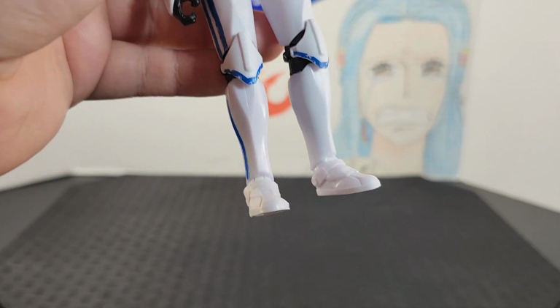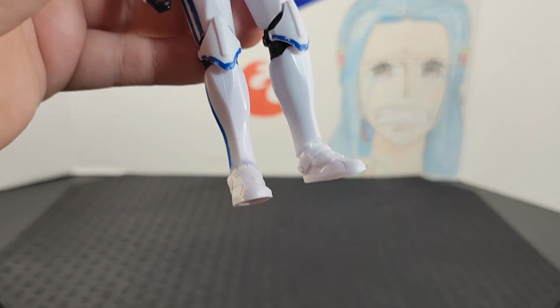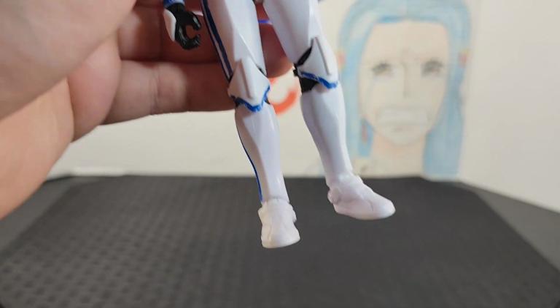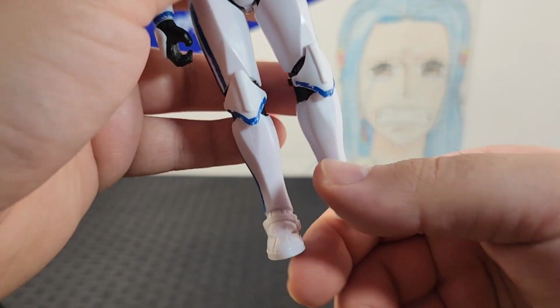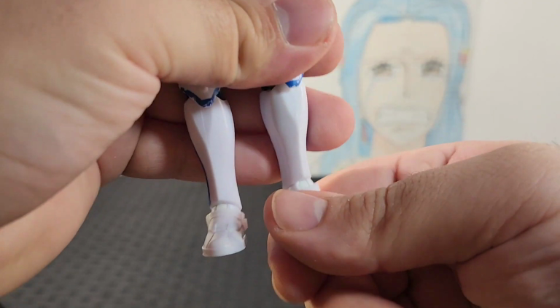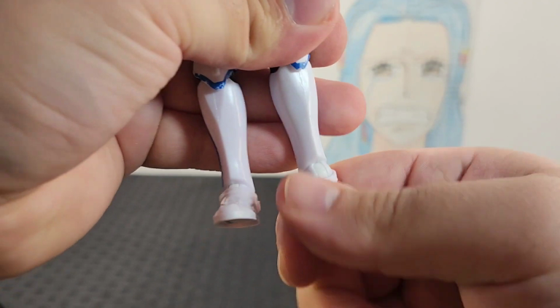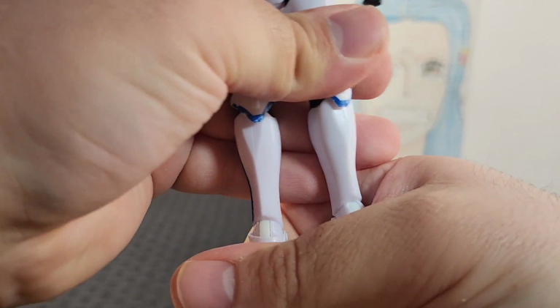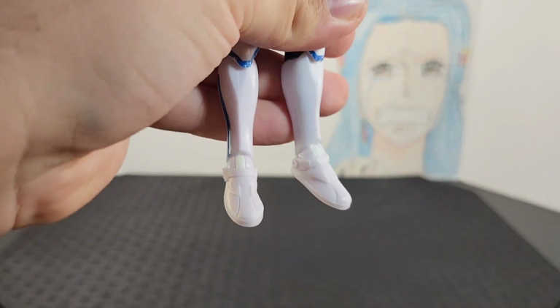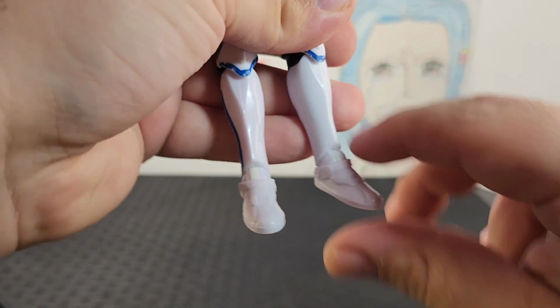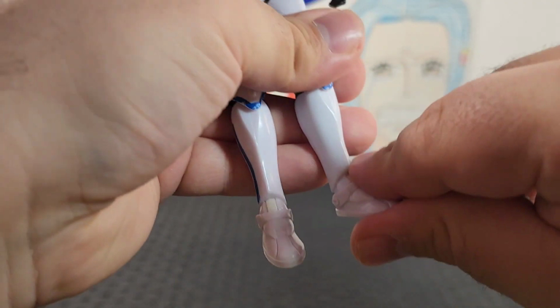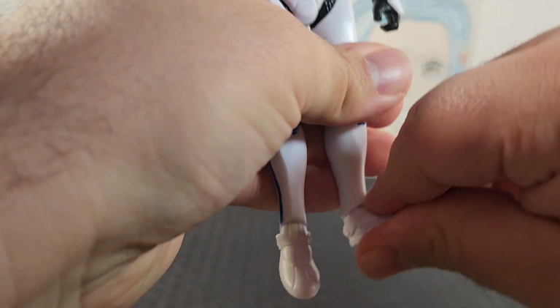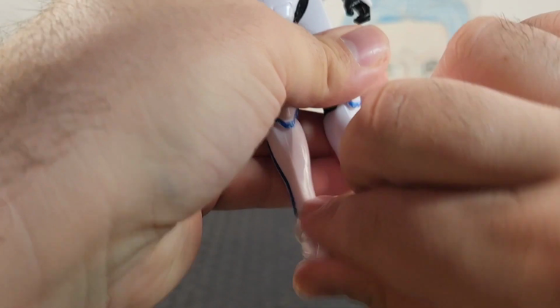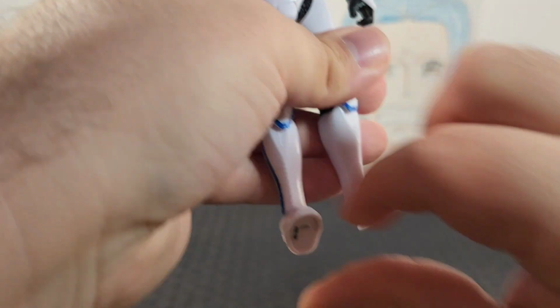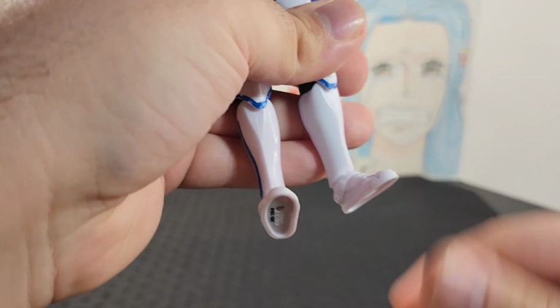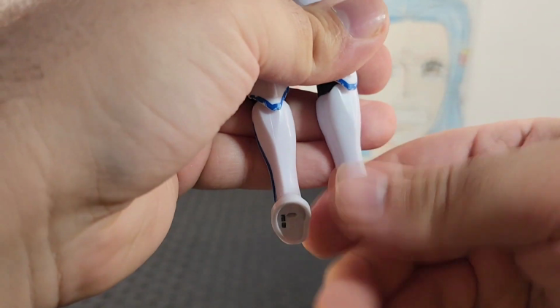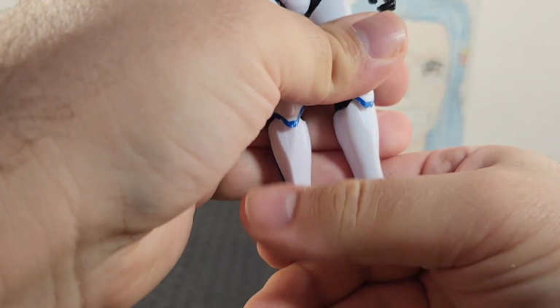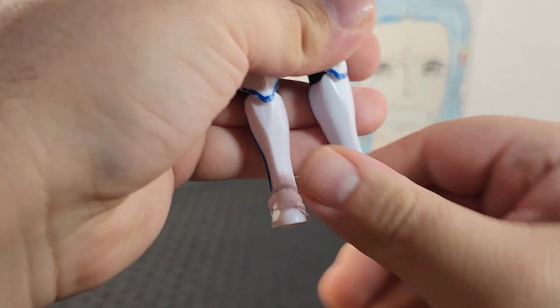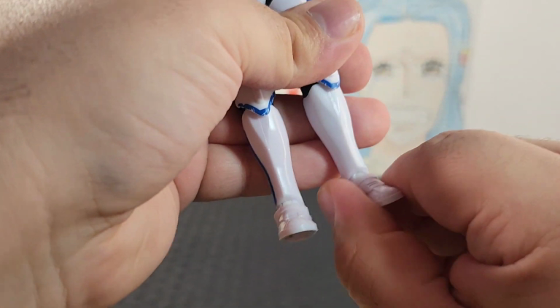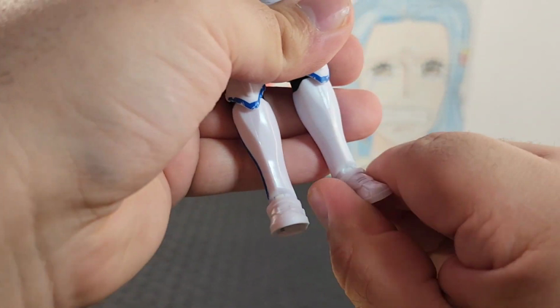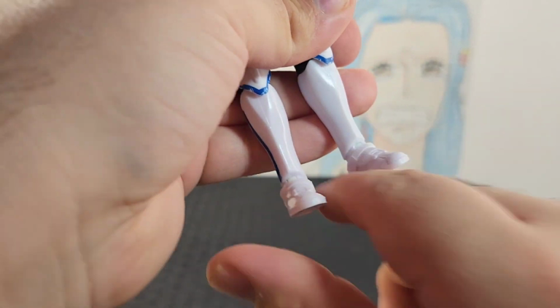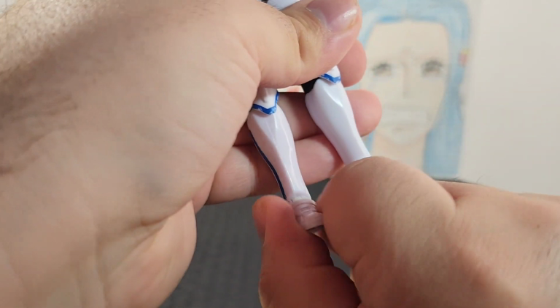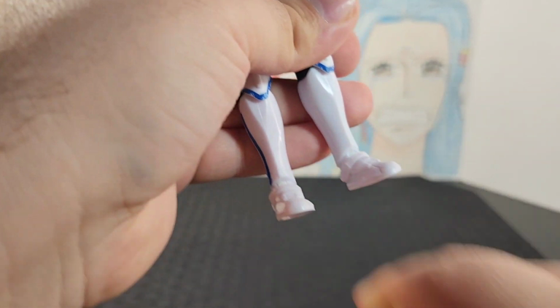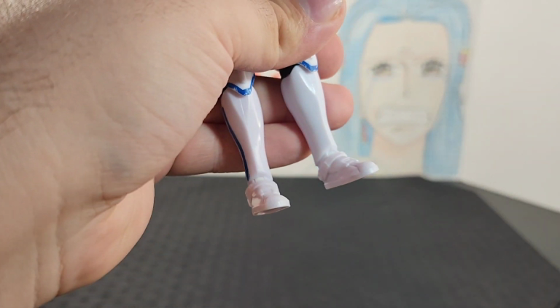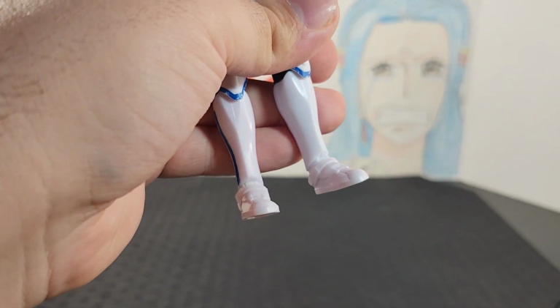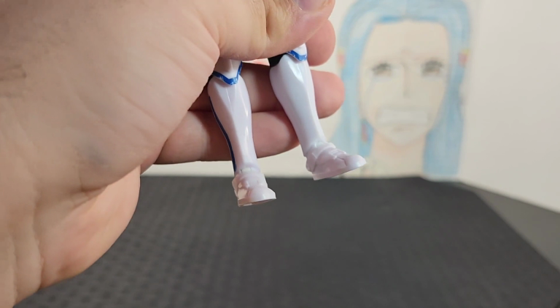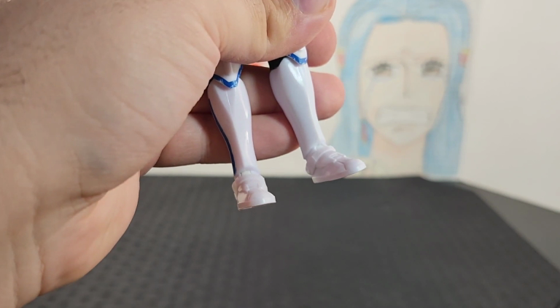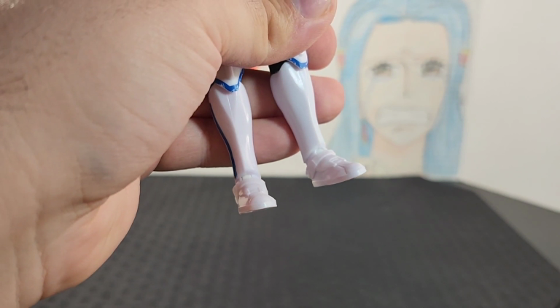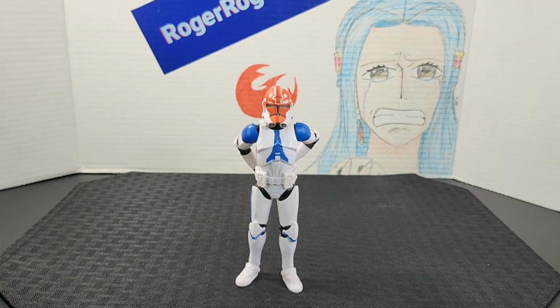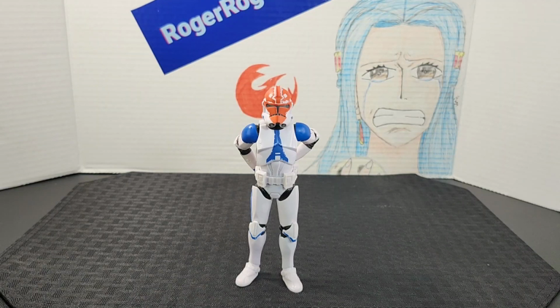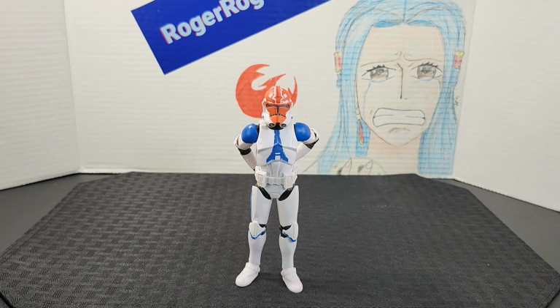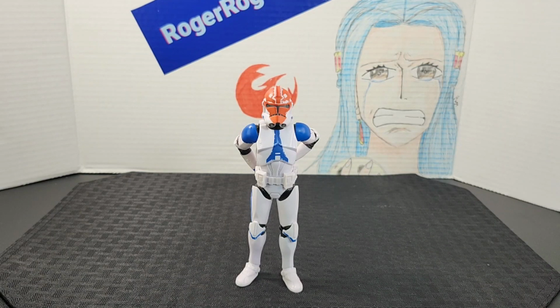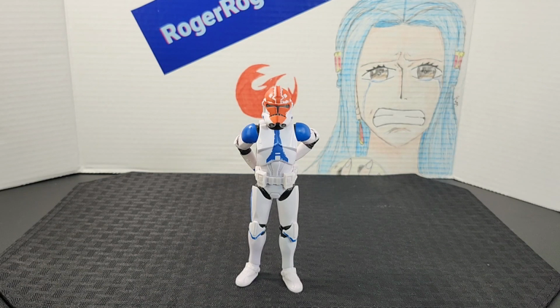Finally, looking at the feet — they point down and point up all the way, and he has a swivel, so you get some nice articulation overall.